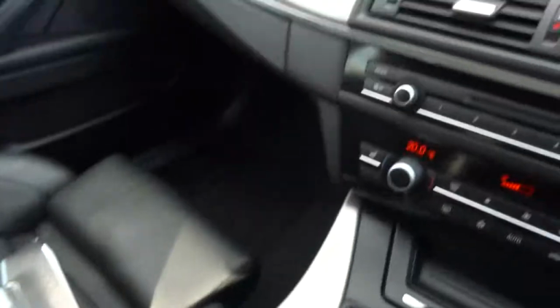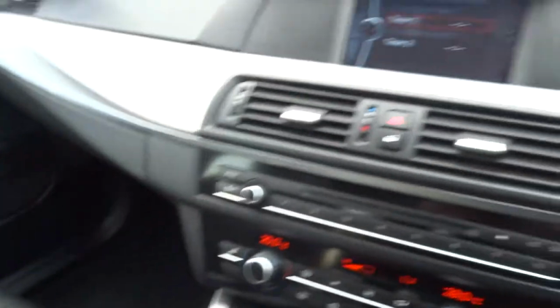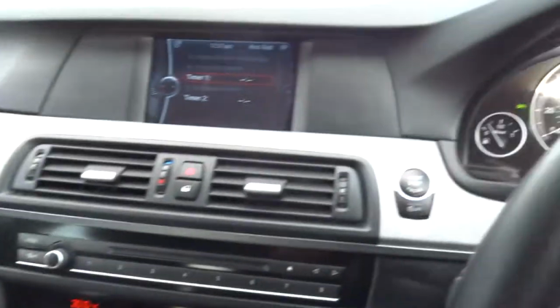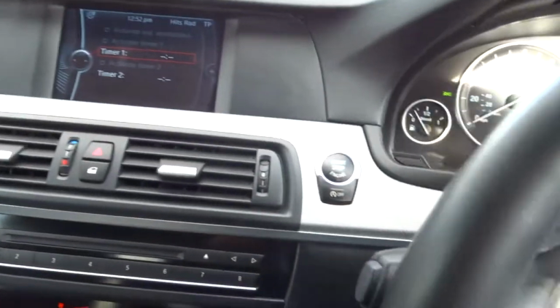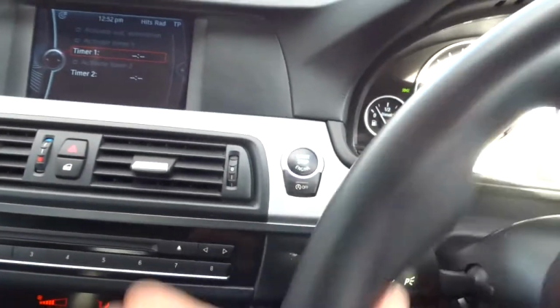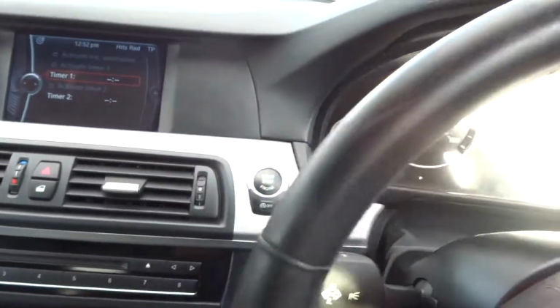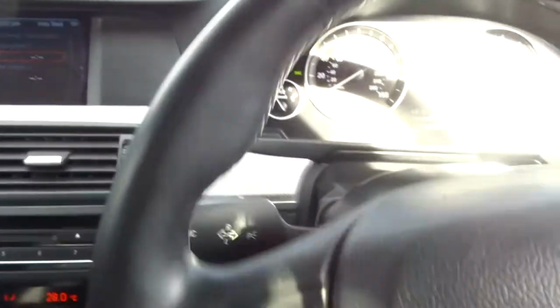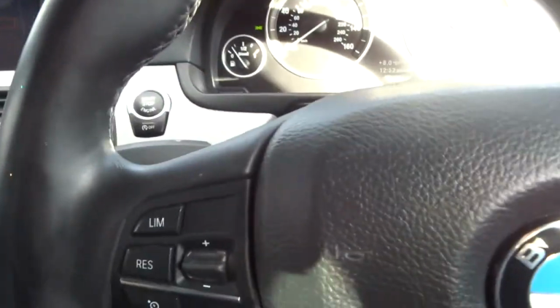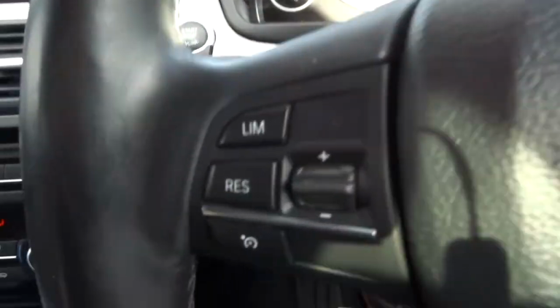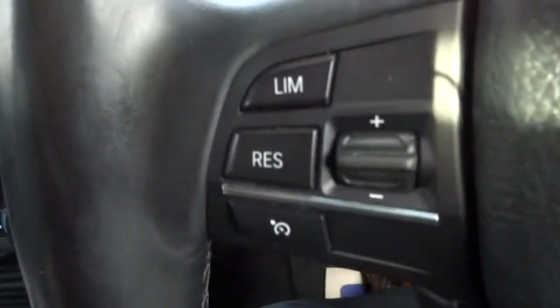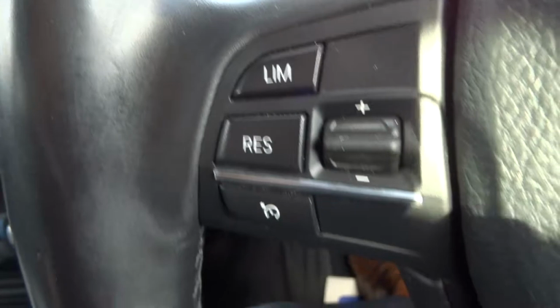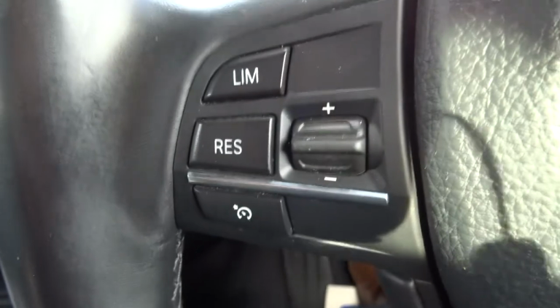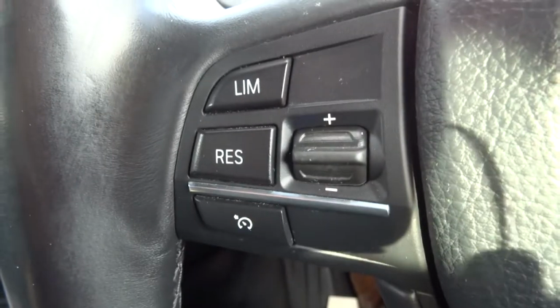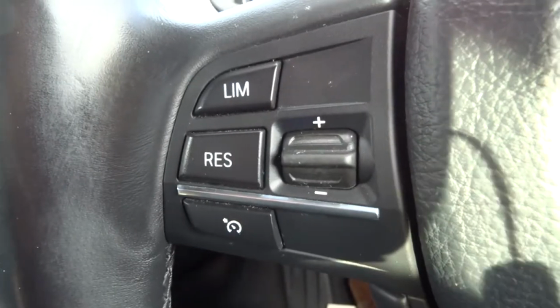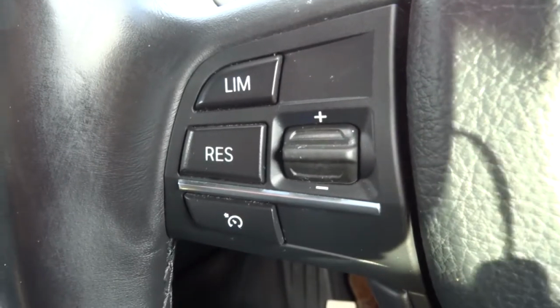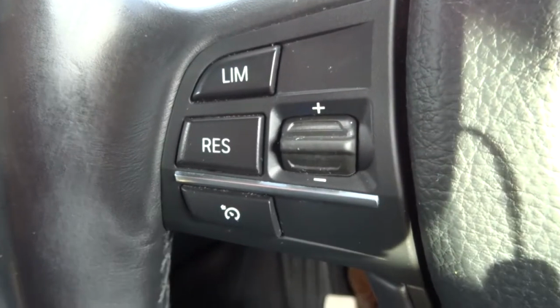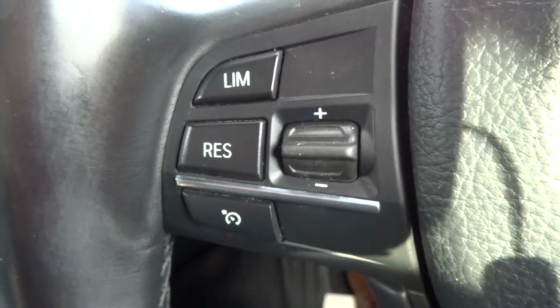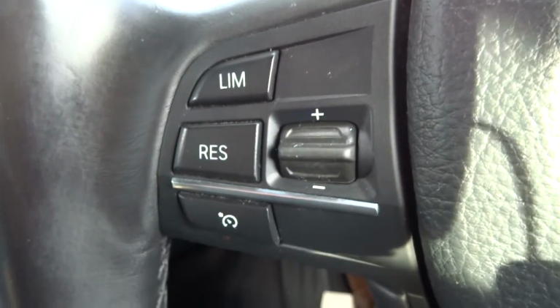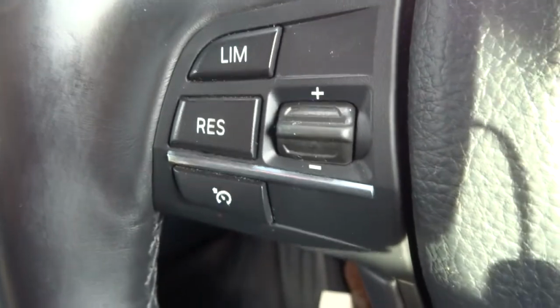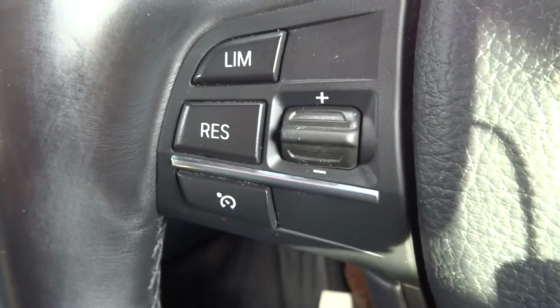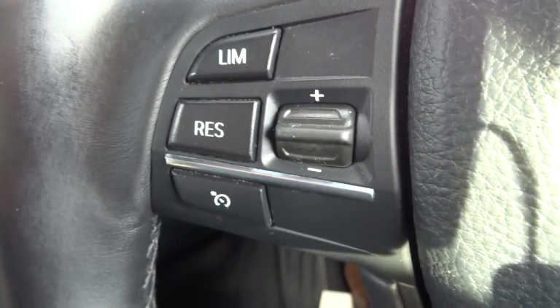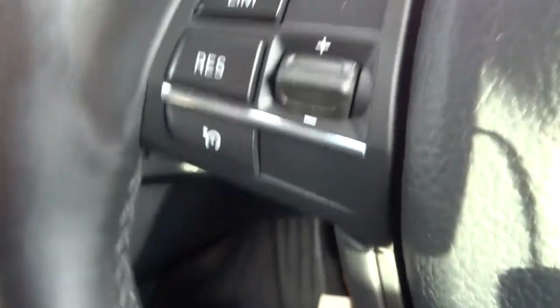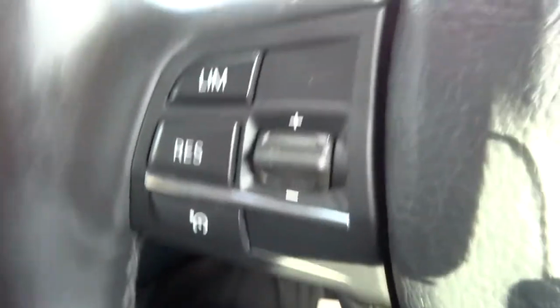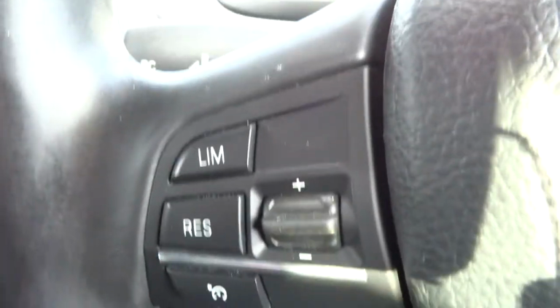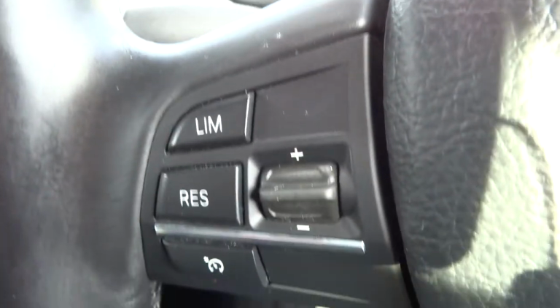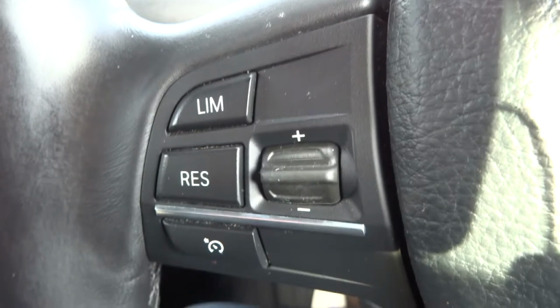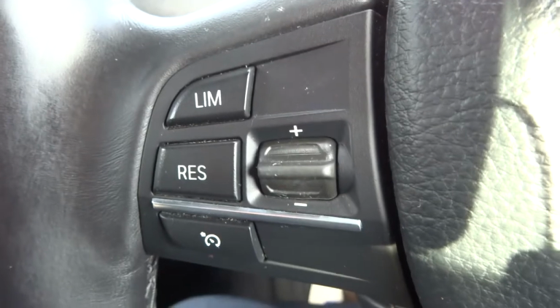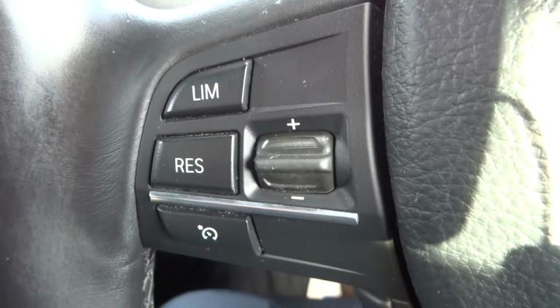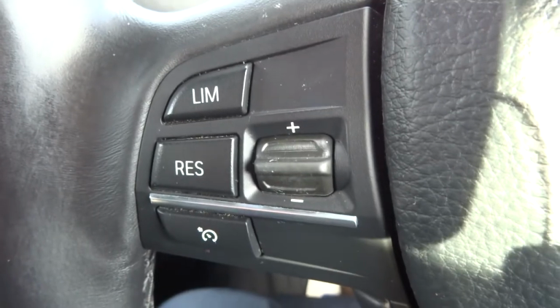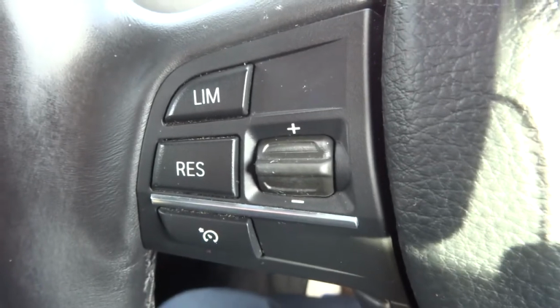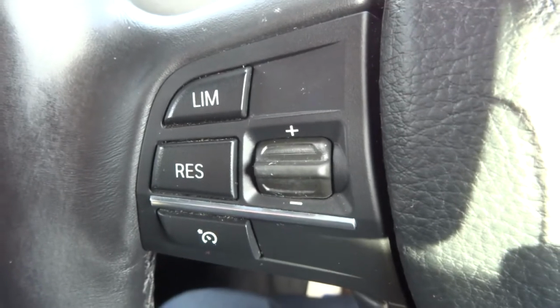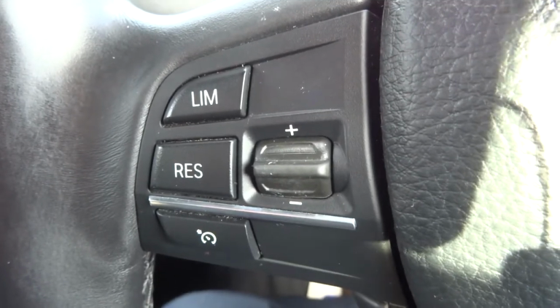You've got a multifunction steering wheel. You've got cruise control. You've also got a speed limiter, so if you wanted to prevent yourself from going over 70, you can set that to there.